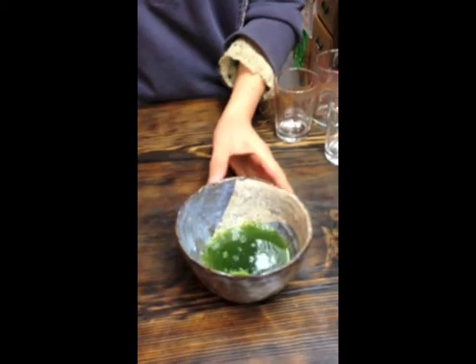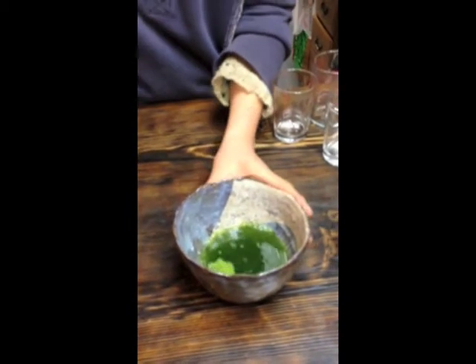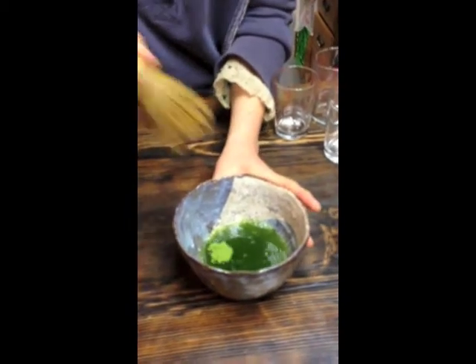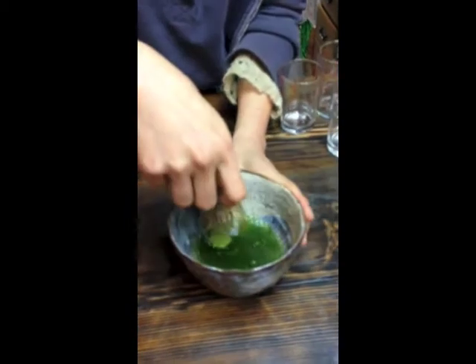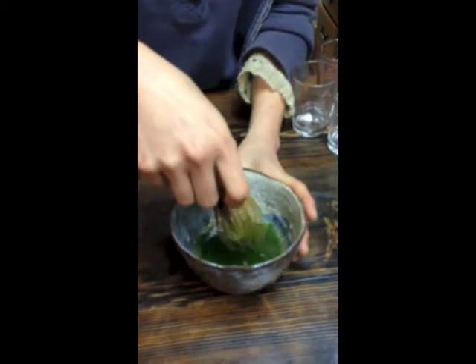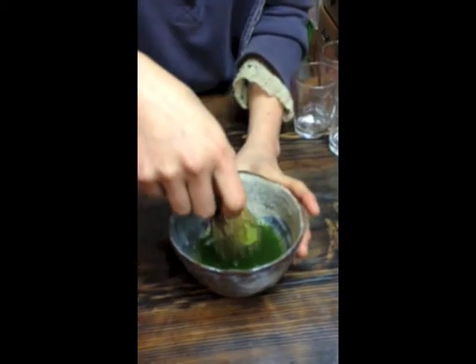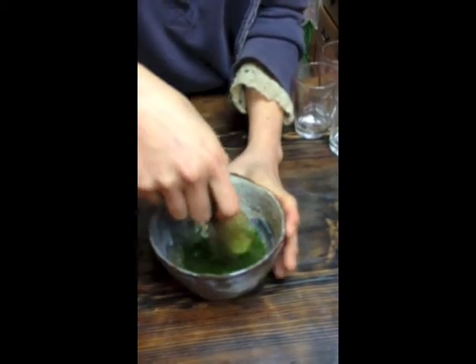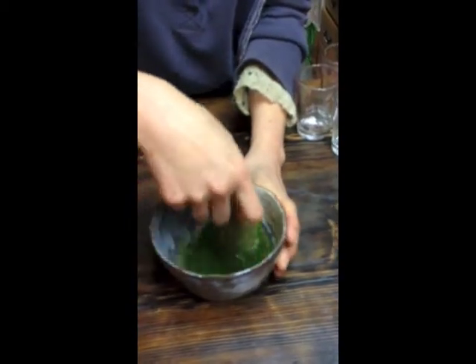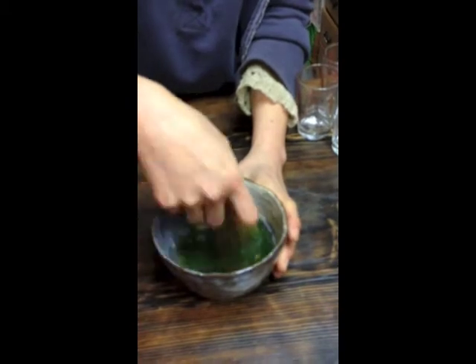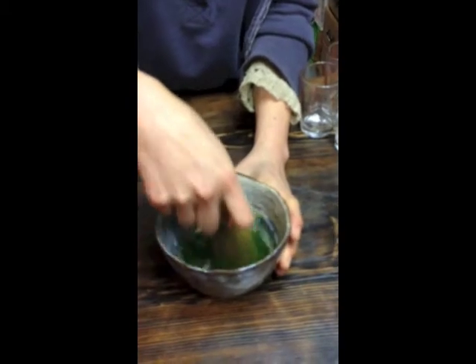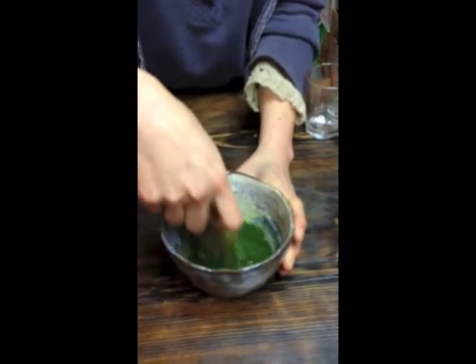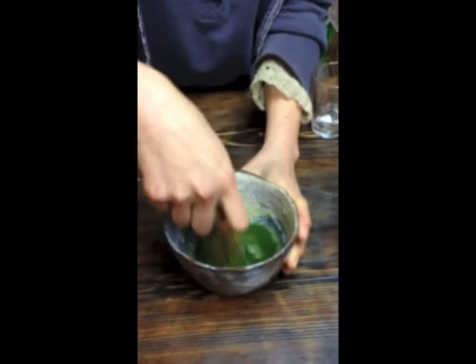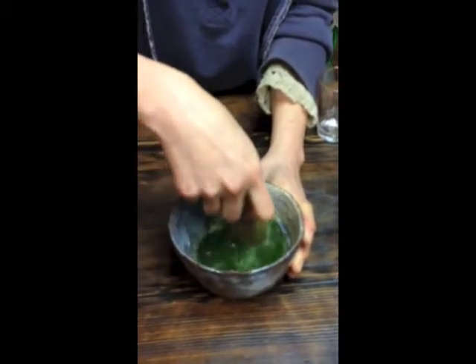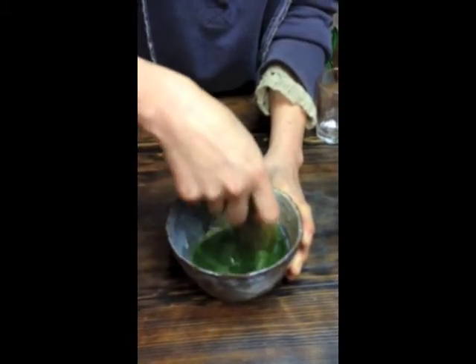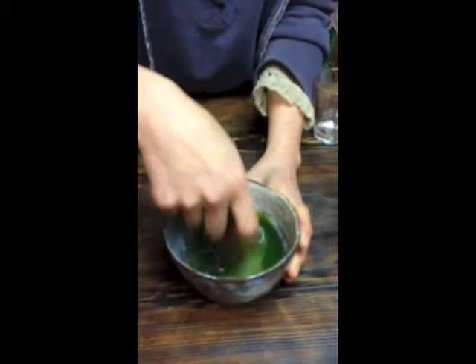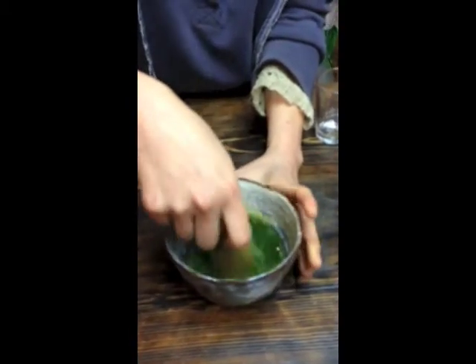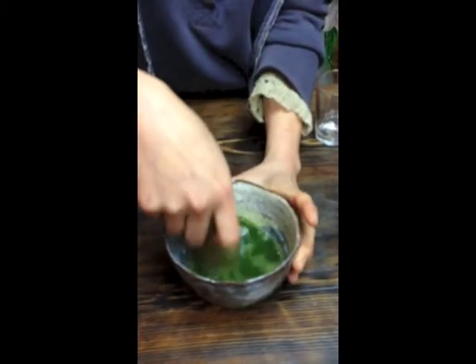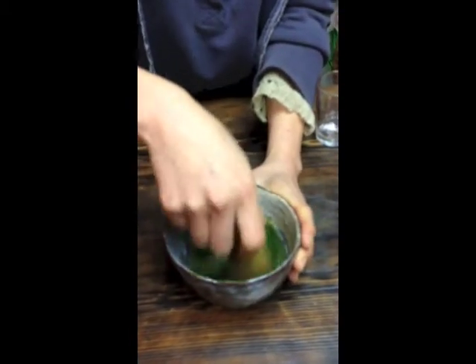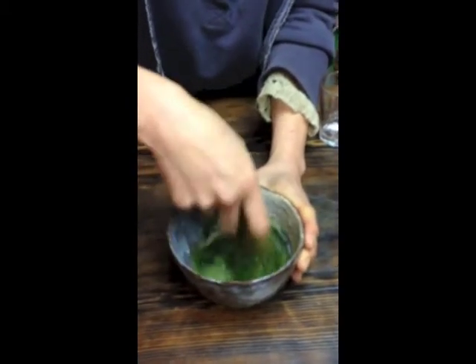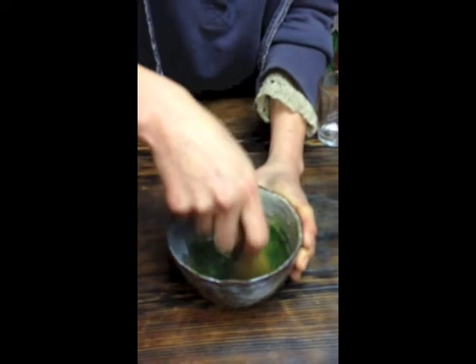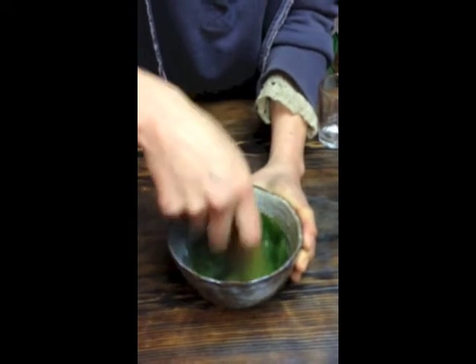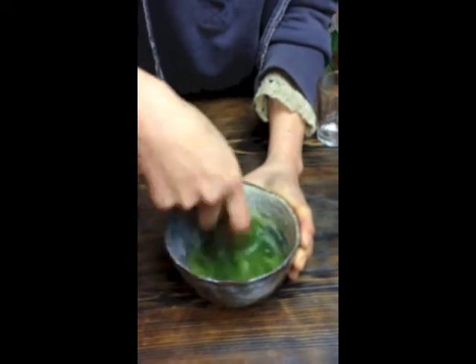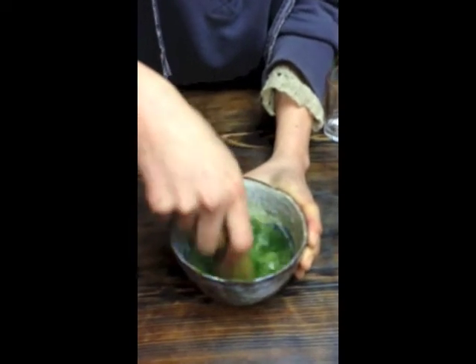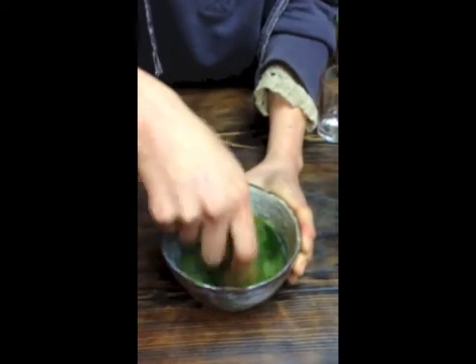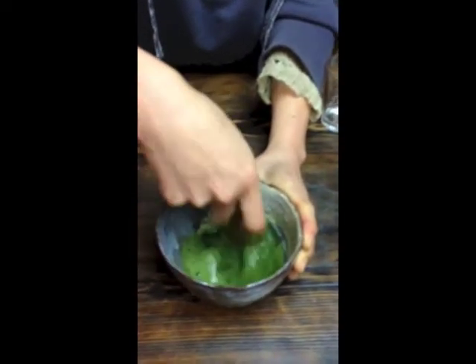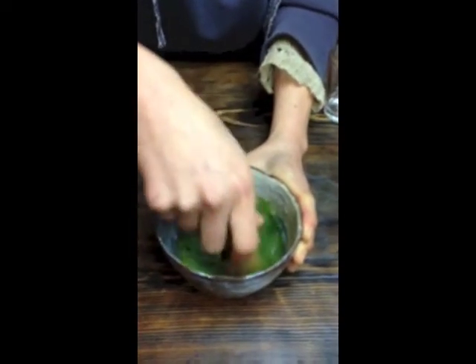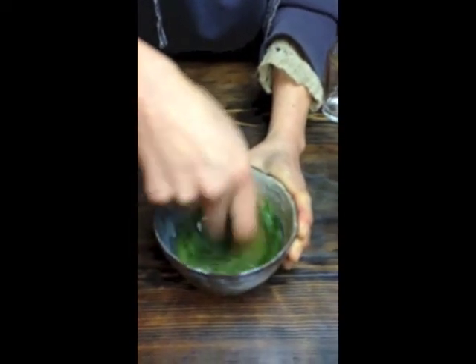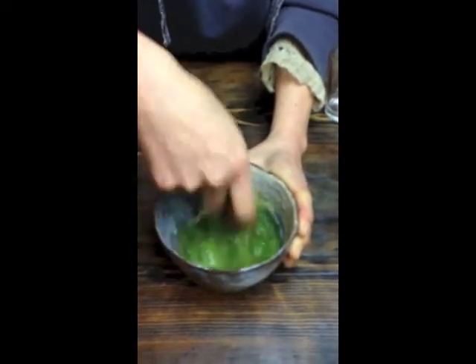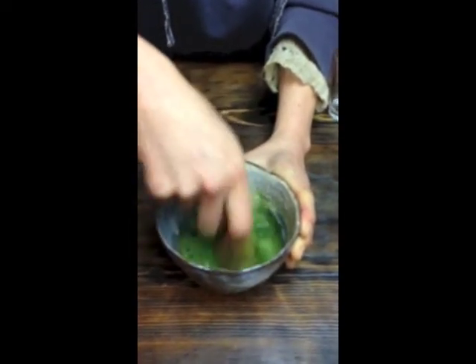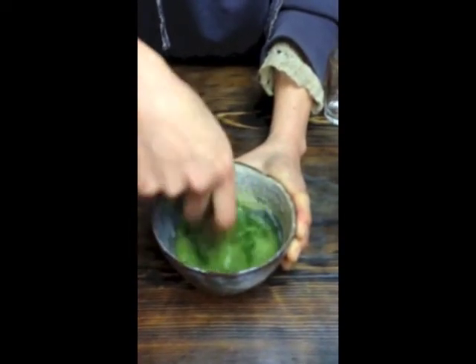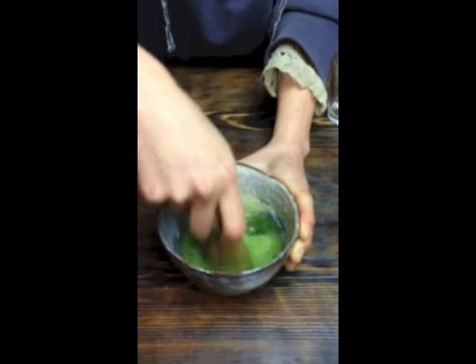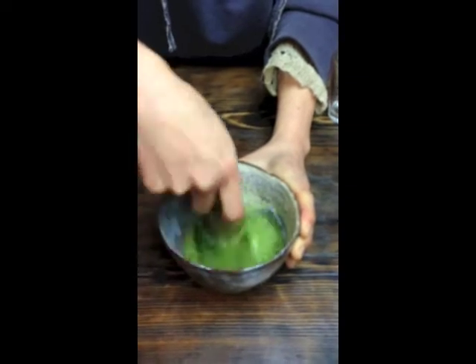We're going to take our chasen and draw an M in the liquid. This is going to properly blend the matcha in. Then we whisk vigorously for about five seconds — this aerates the liquid and draws out more flavor.